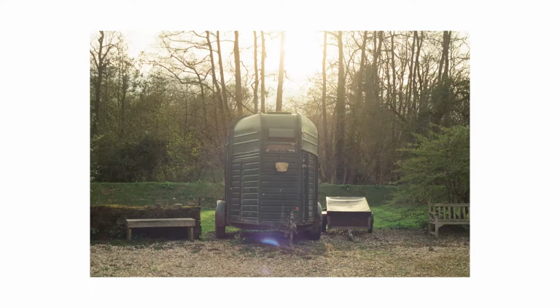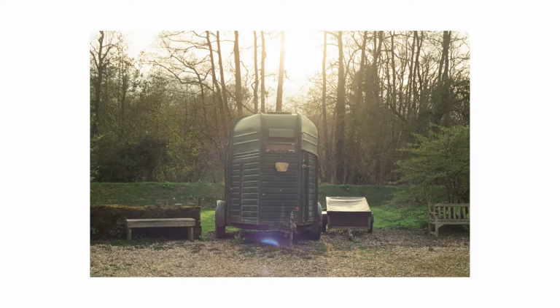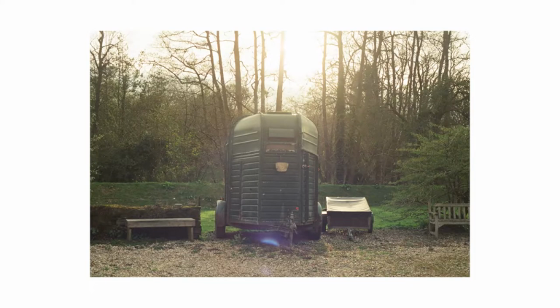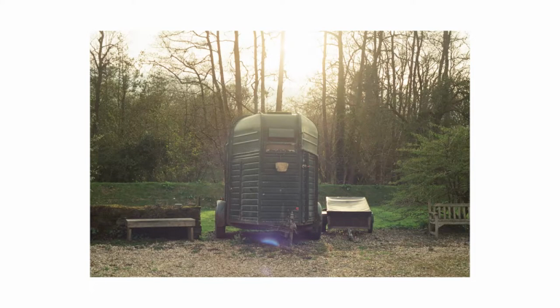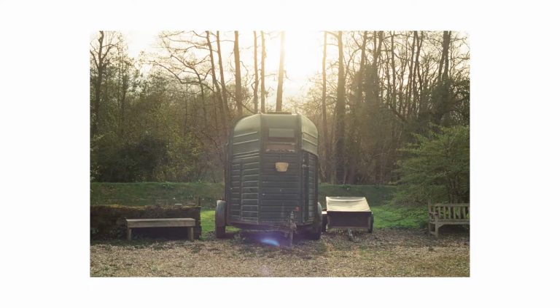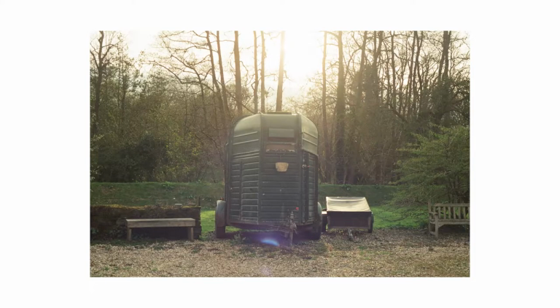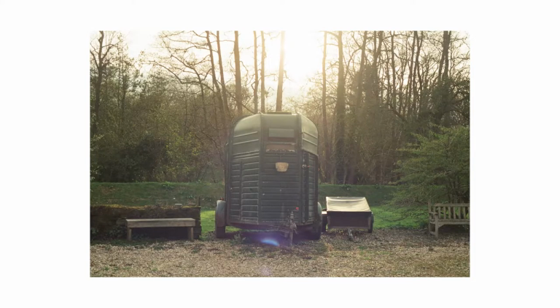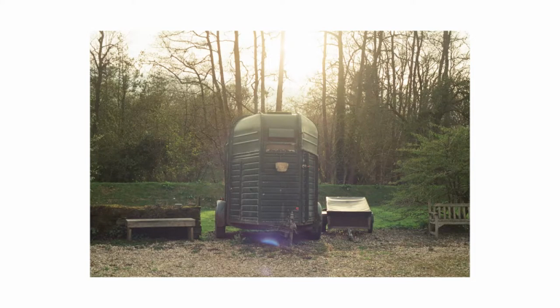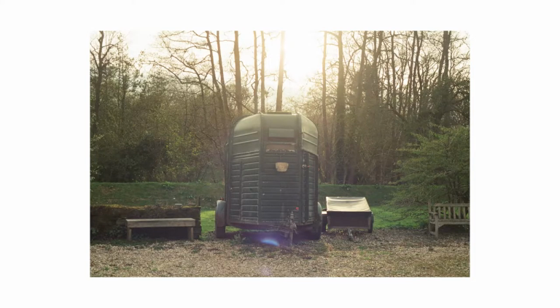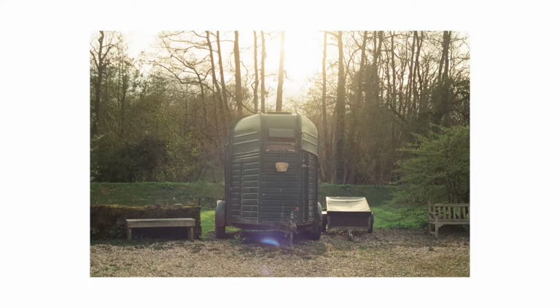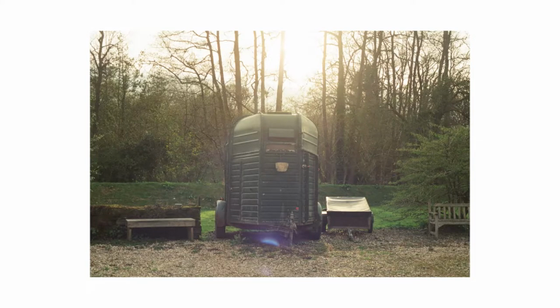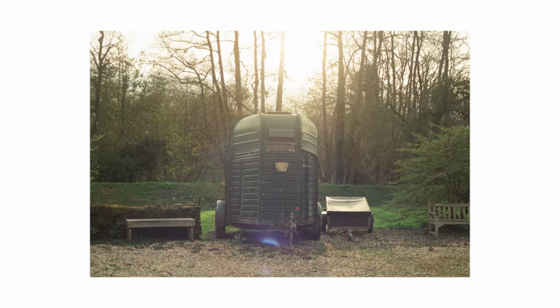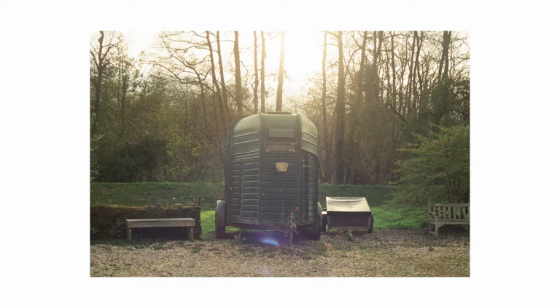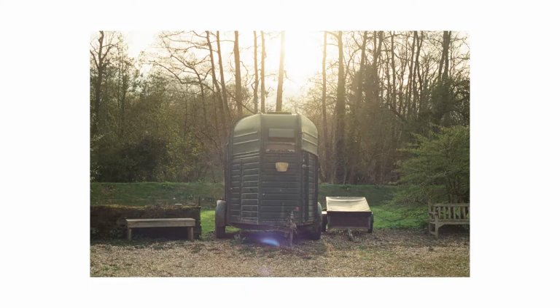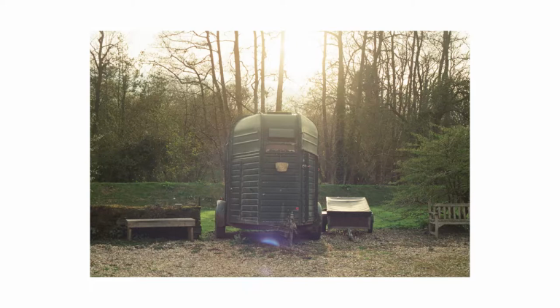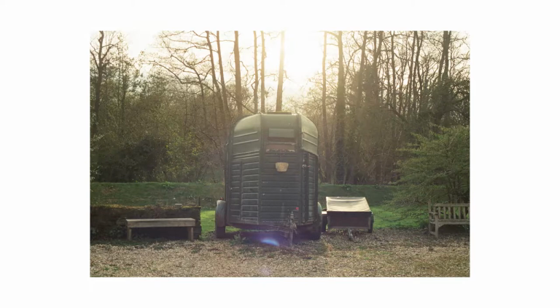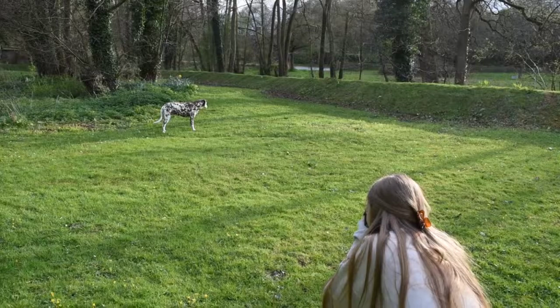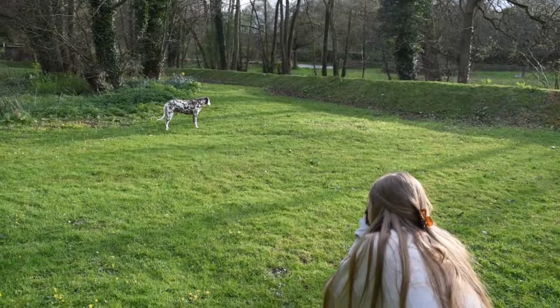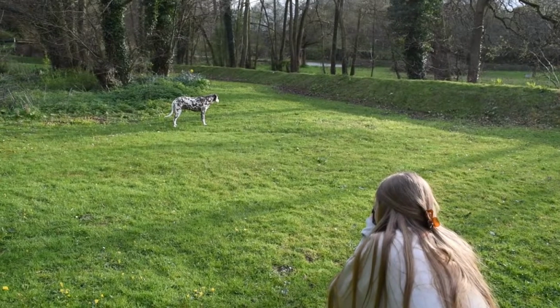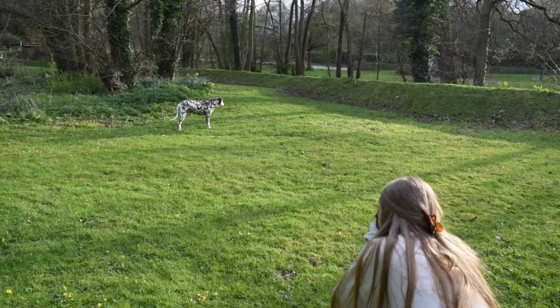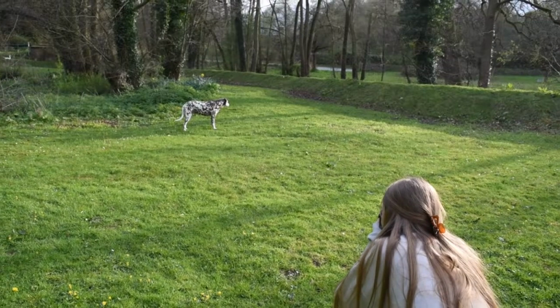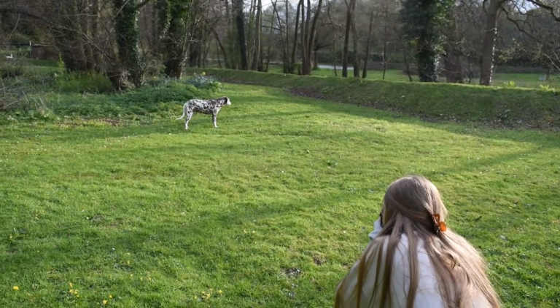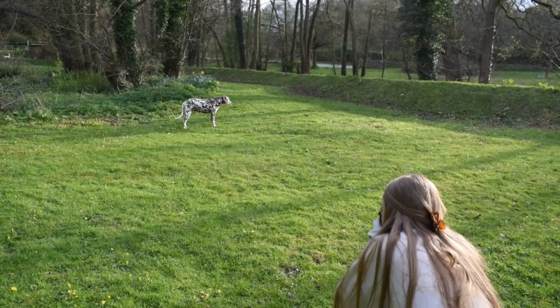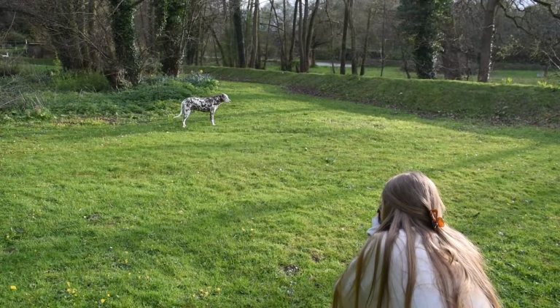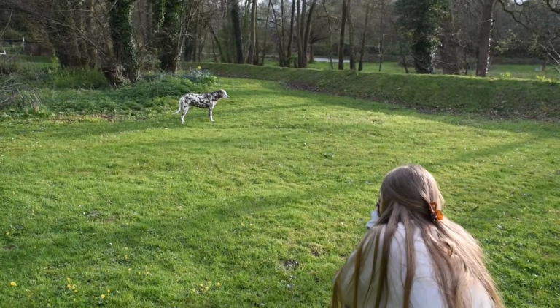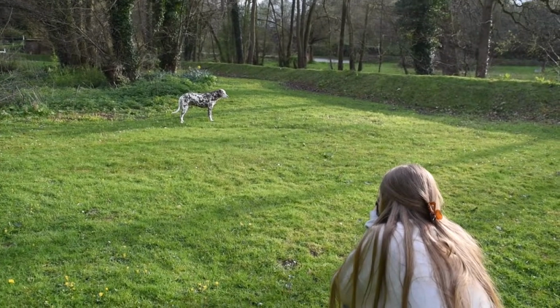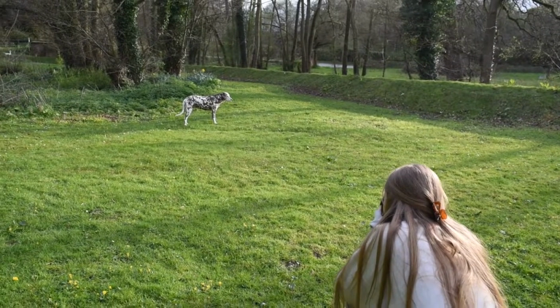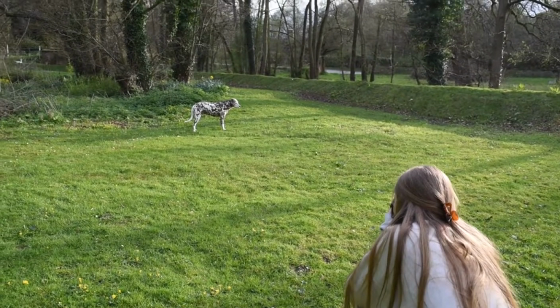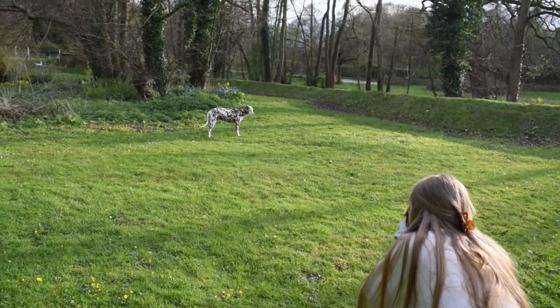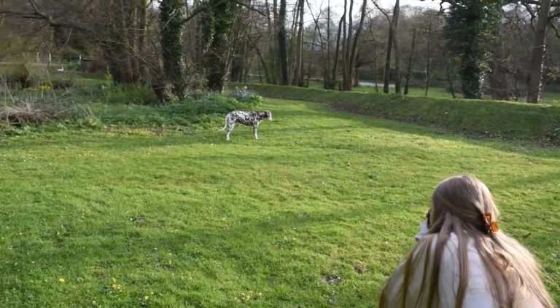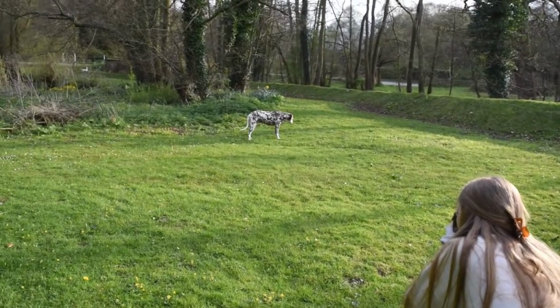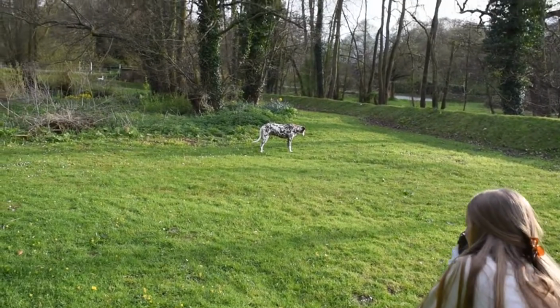In my experience, film seems to hold up a lot better than digital when it comes to shooting directly into the sunlight.